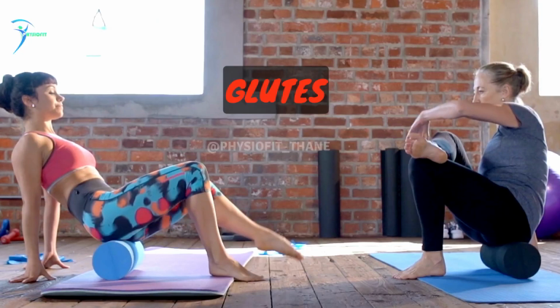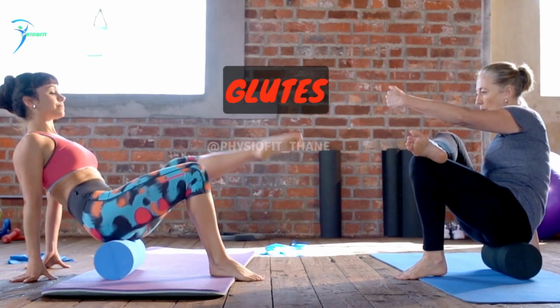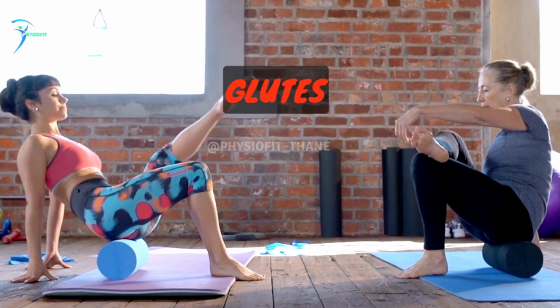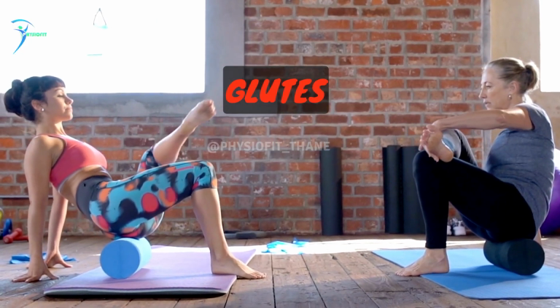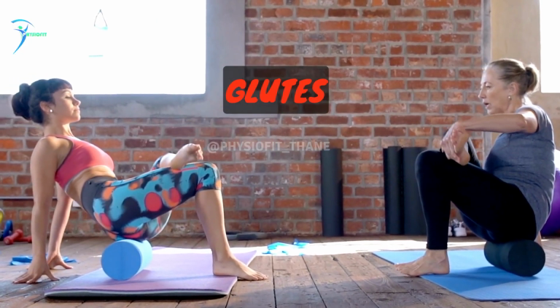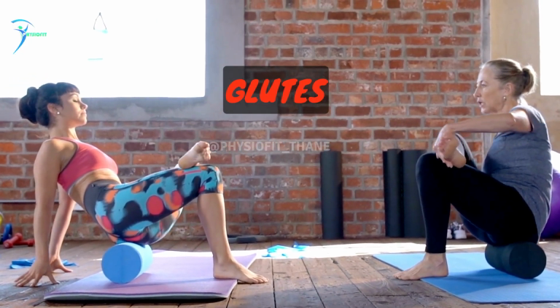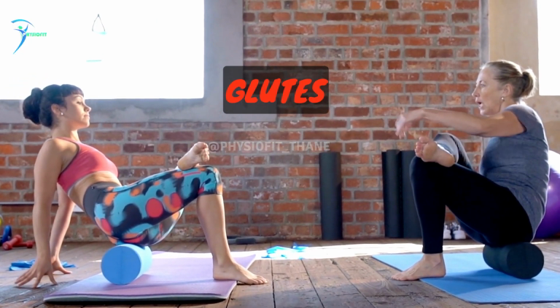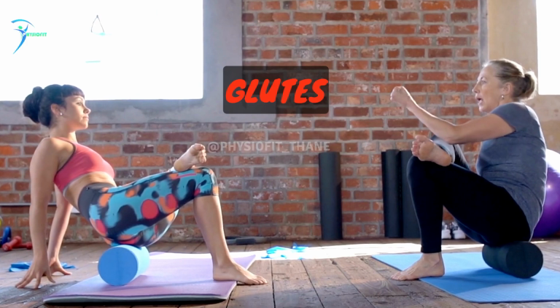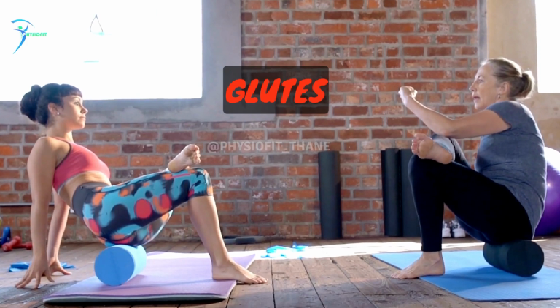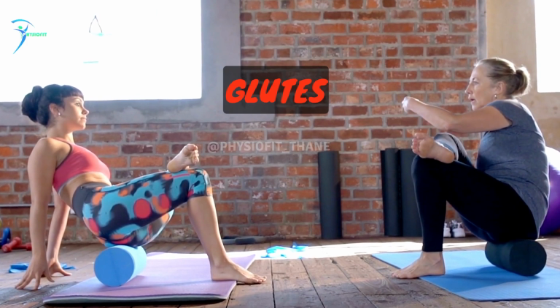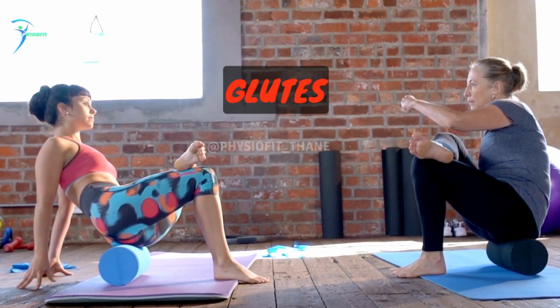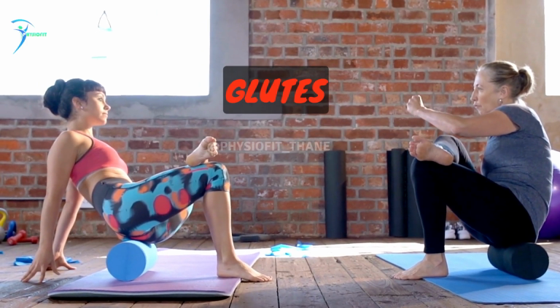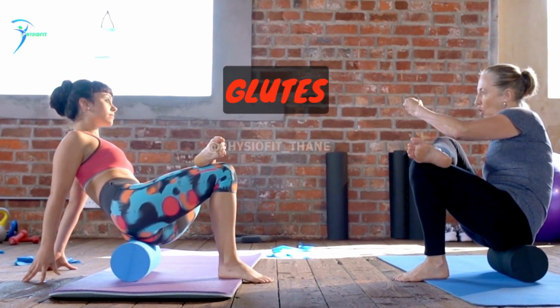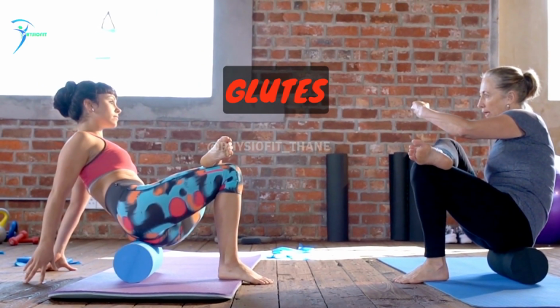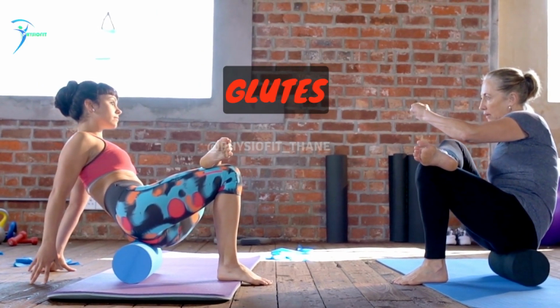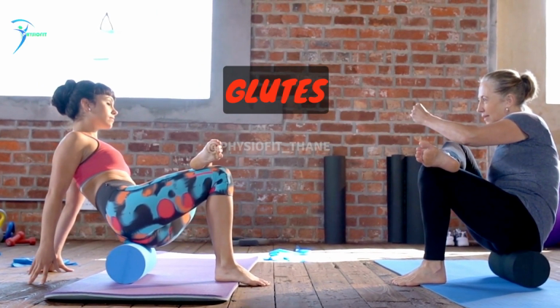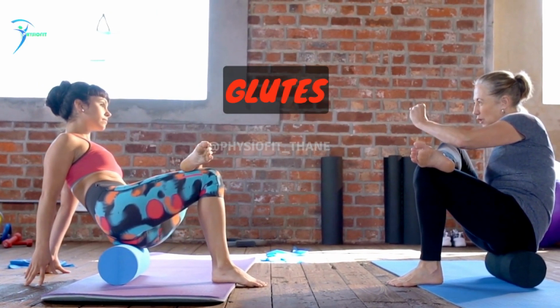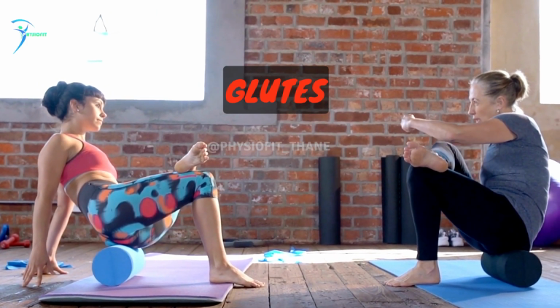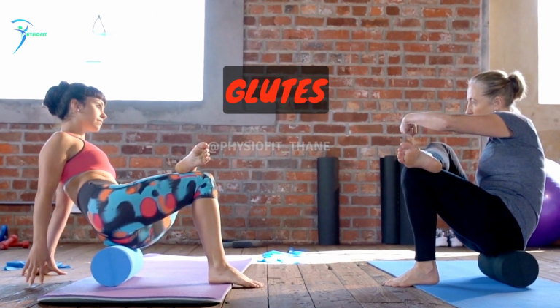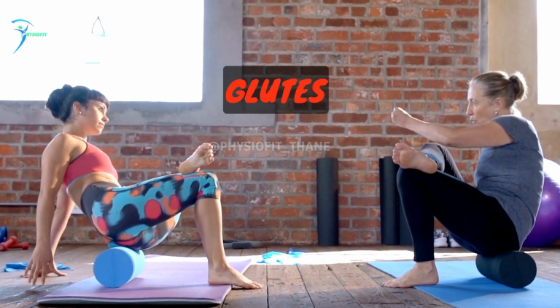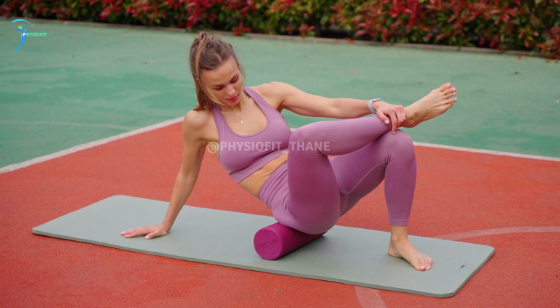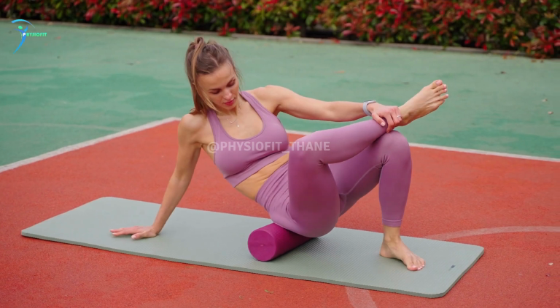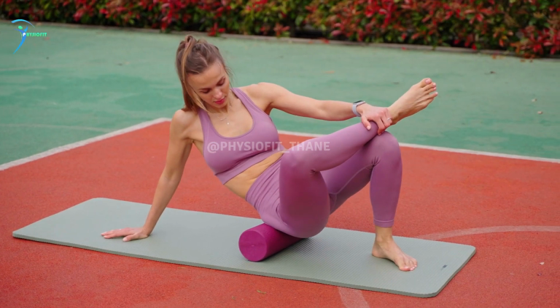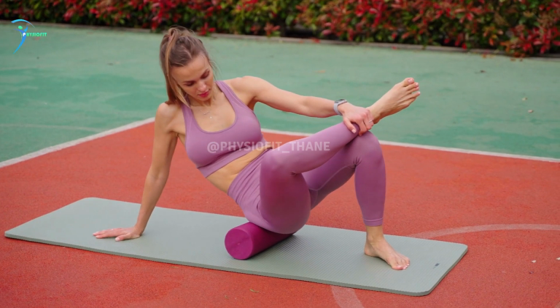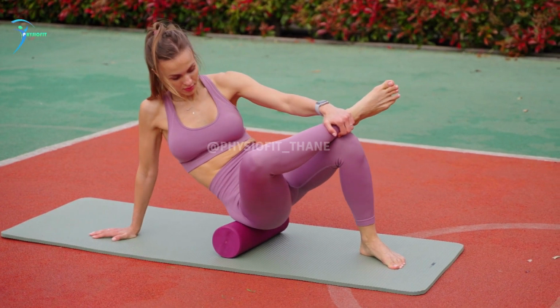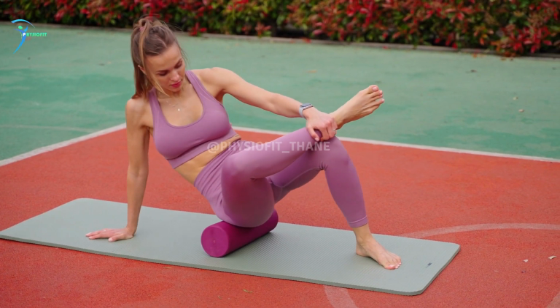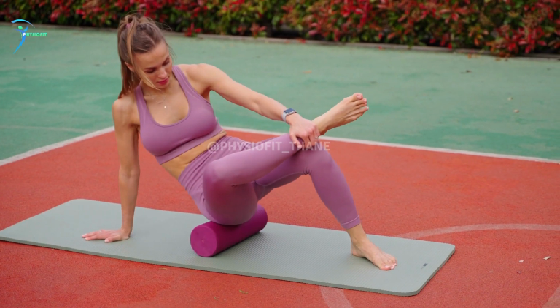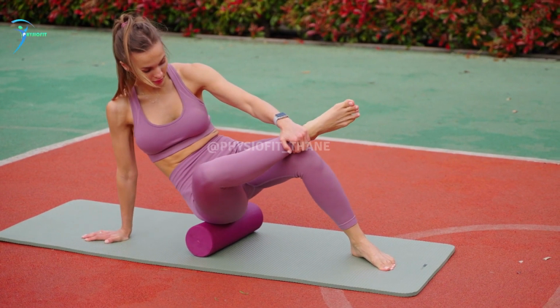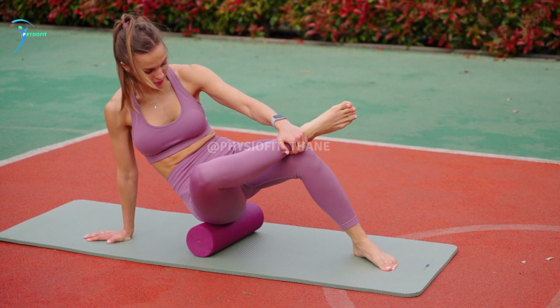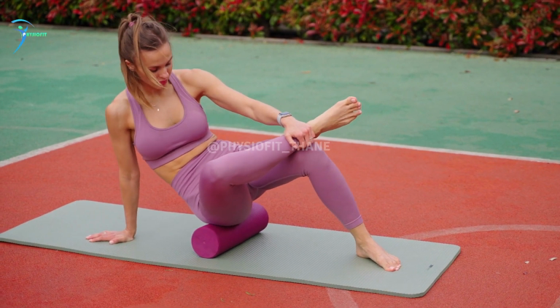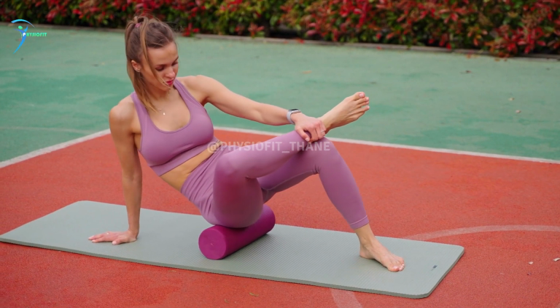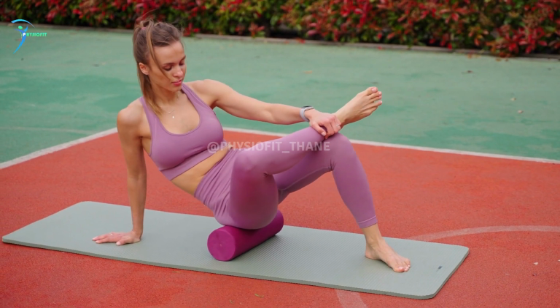Glutes: sit on the foam roller with one ankle crossed over the opposite knee and place your hands behind you for support. Roll back and forth over the glute of the crossed leg, stopping on any tender spots.